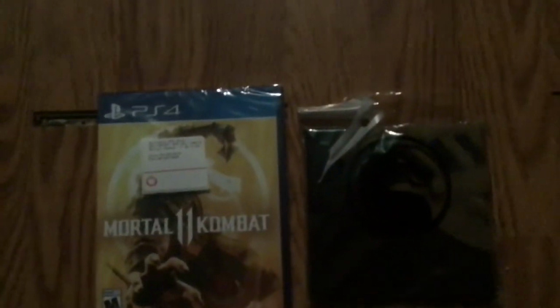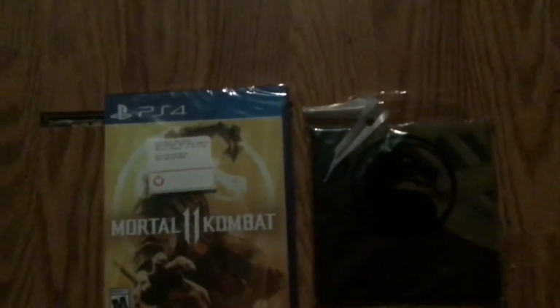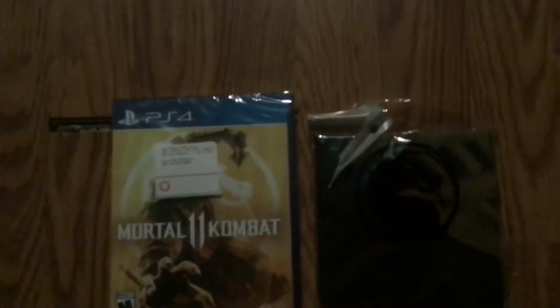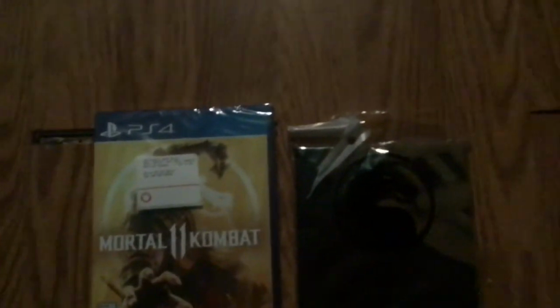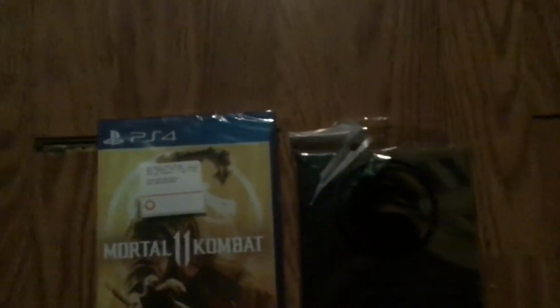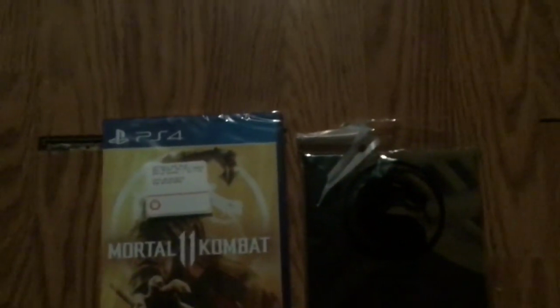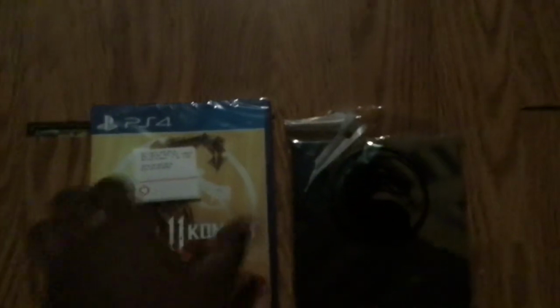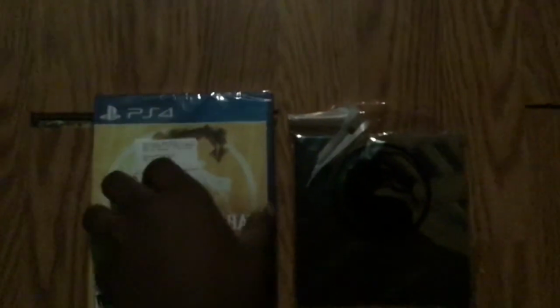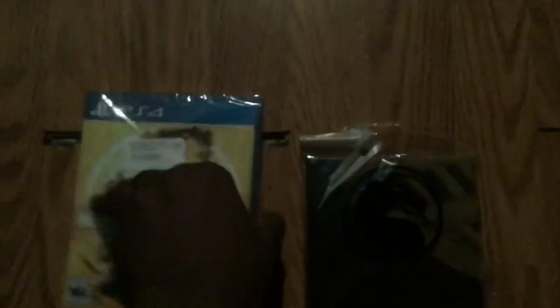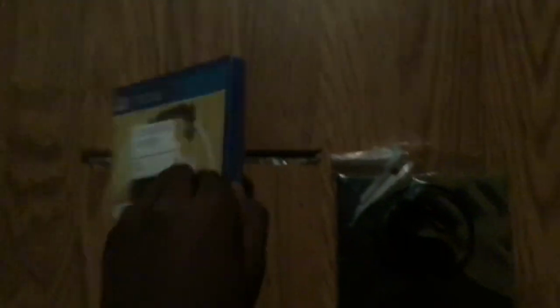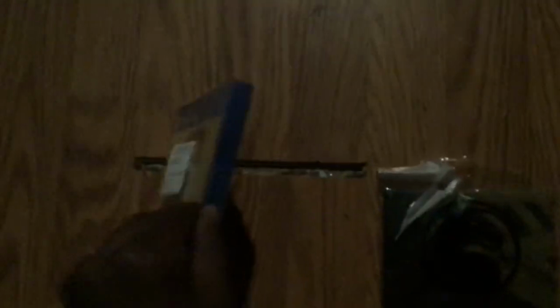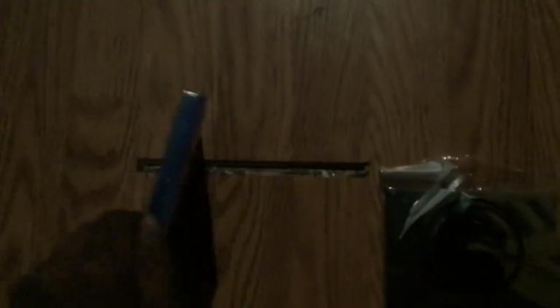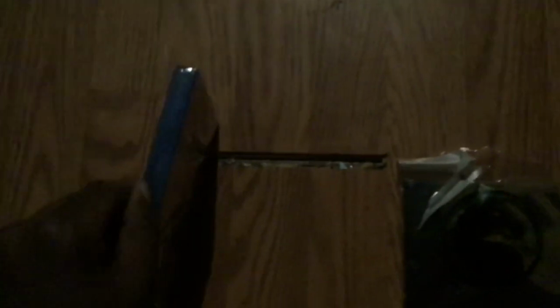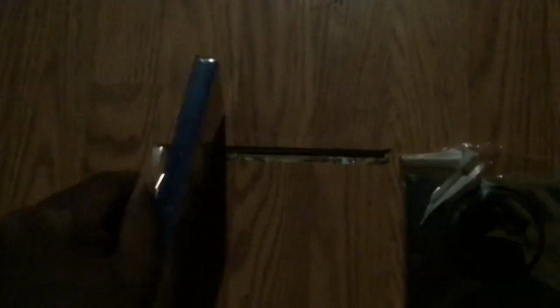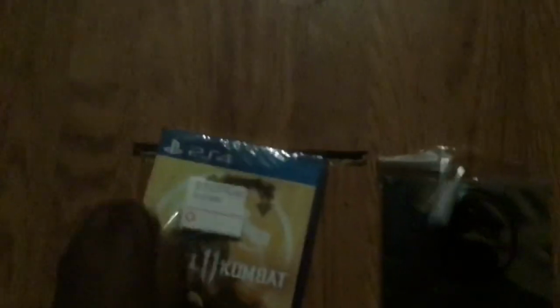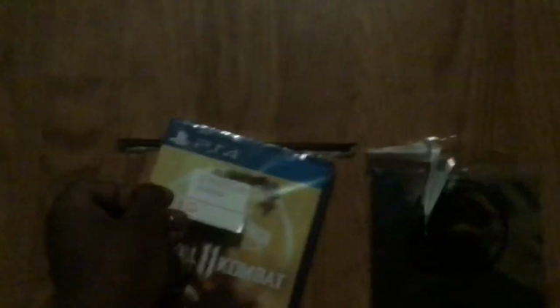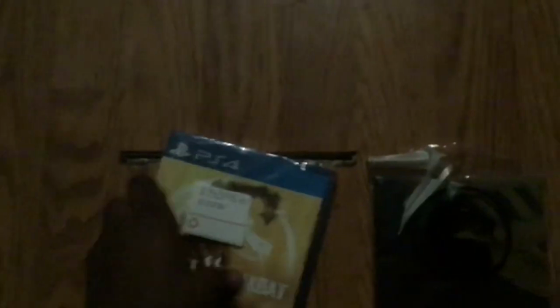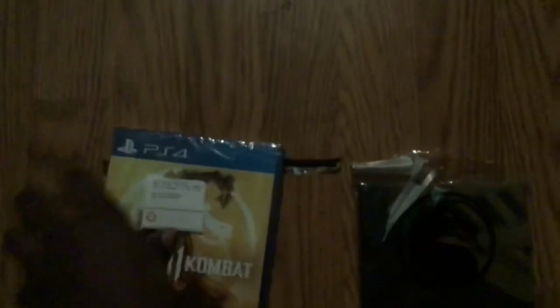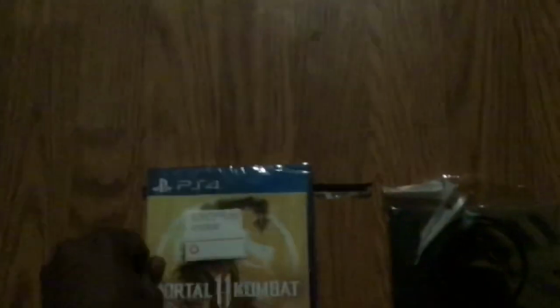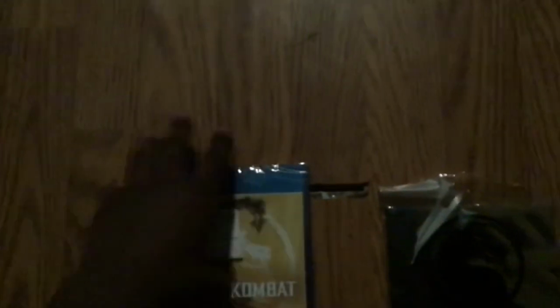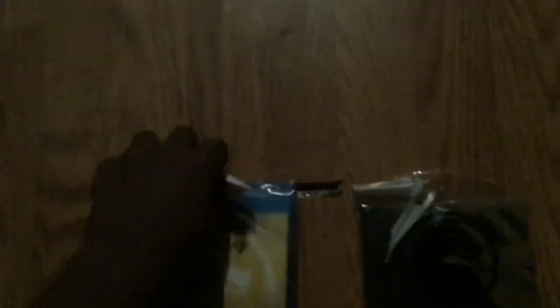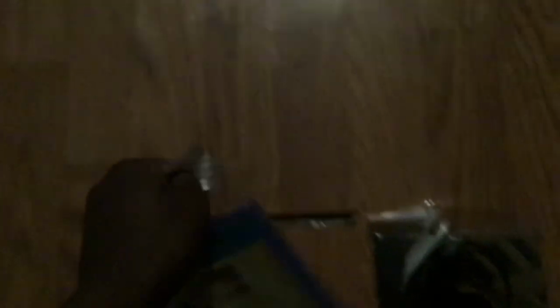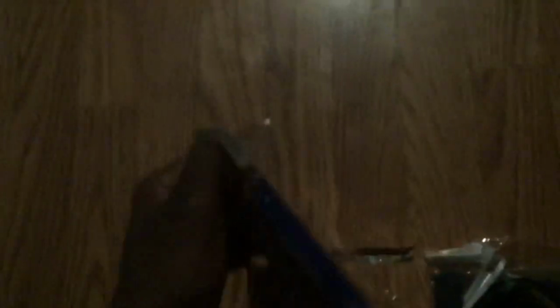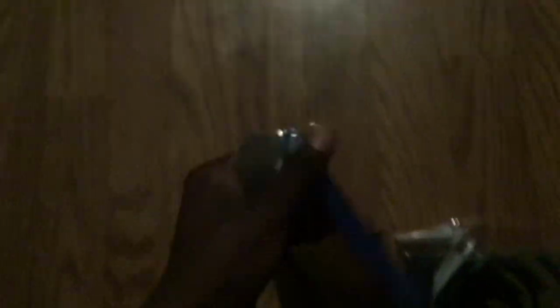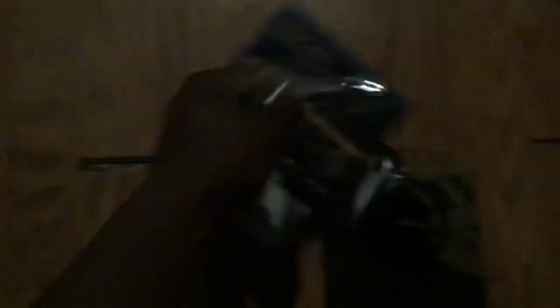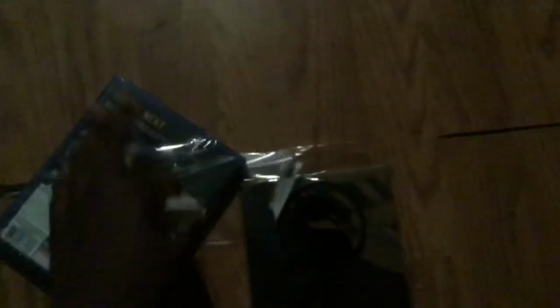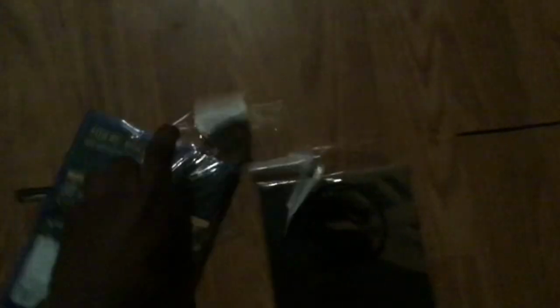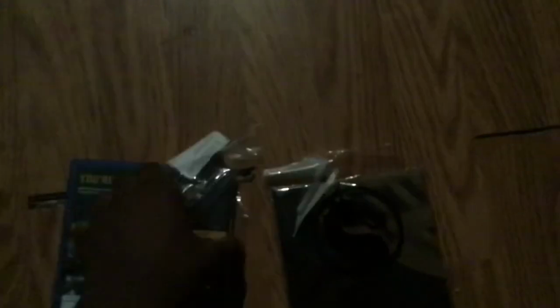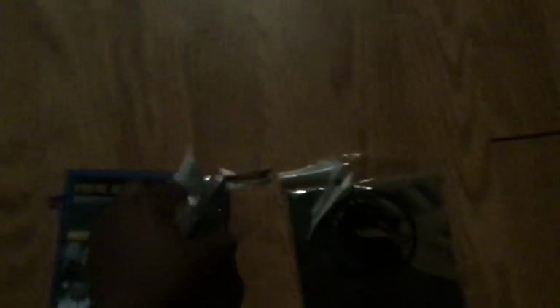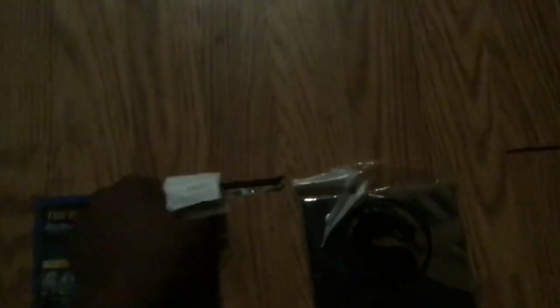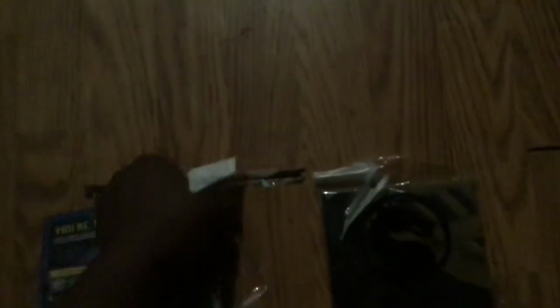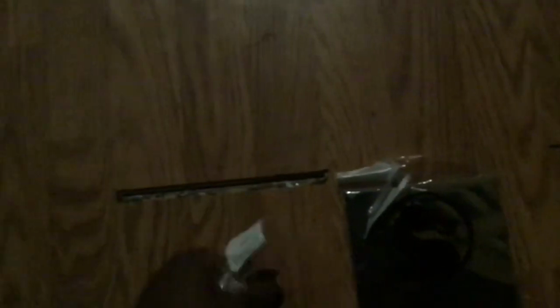Let's get right into it. I already ripped the box open before so it could be easier. One-handed process.